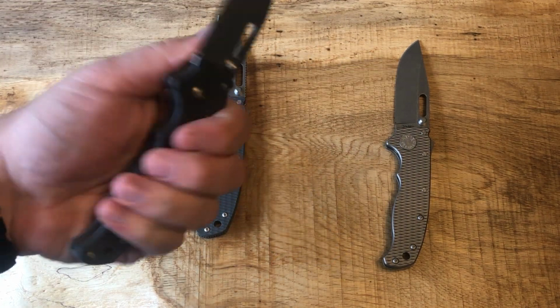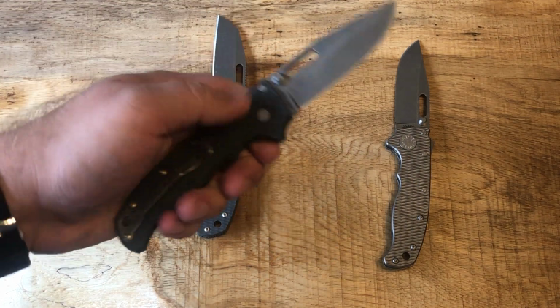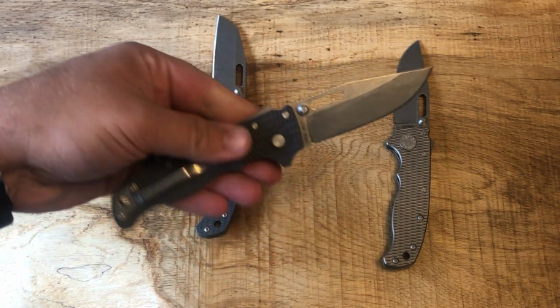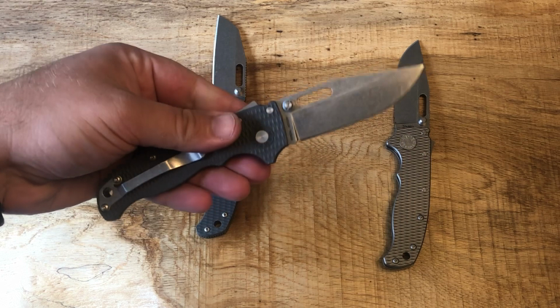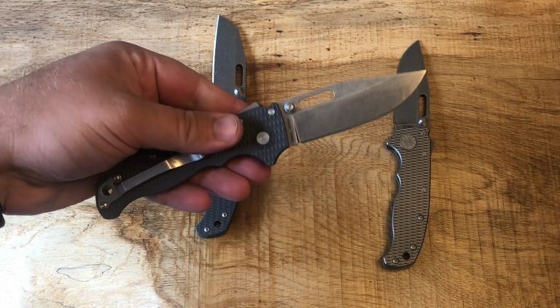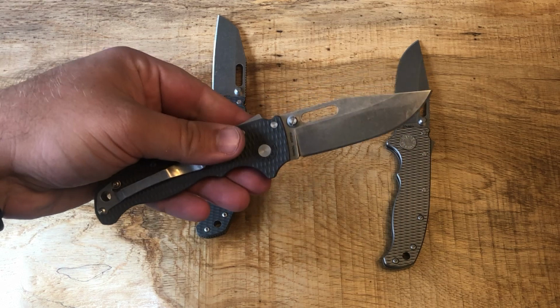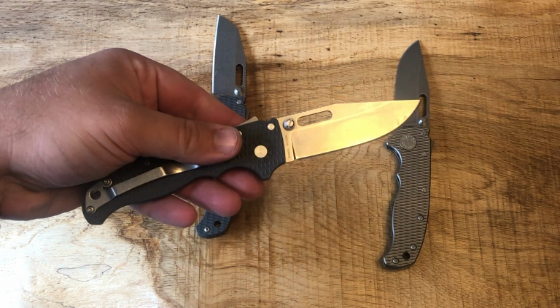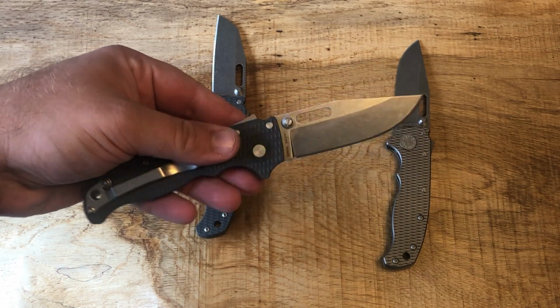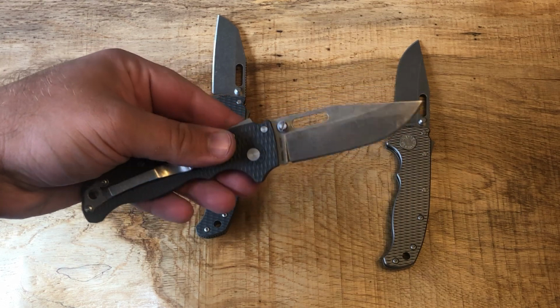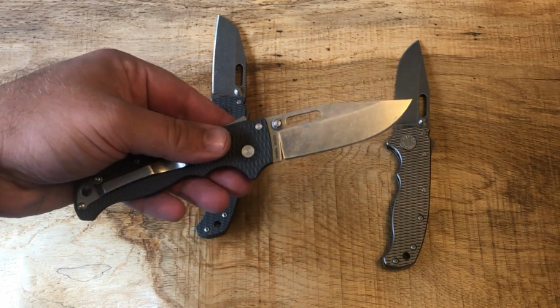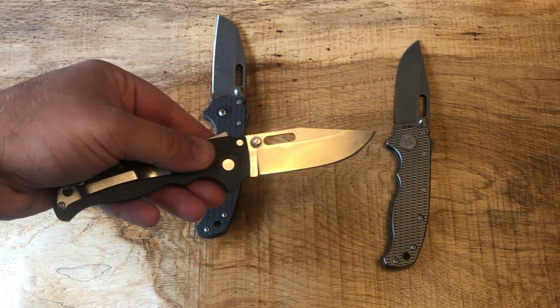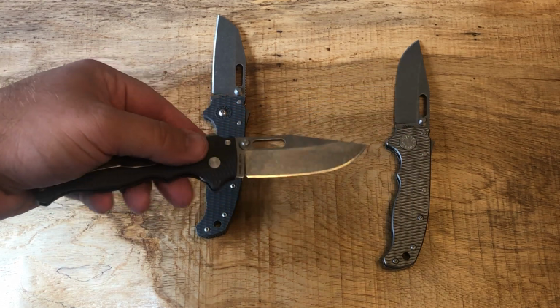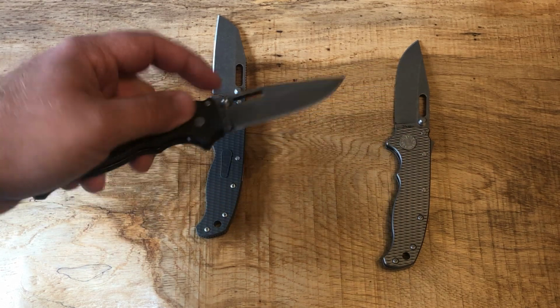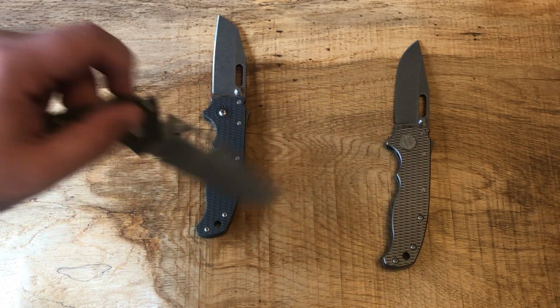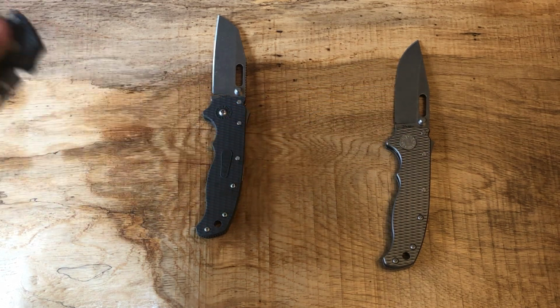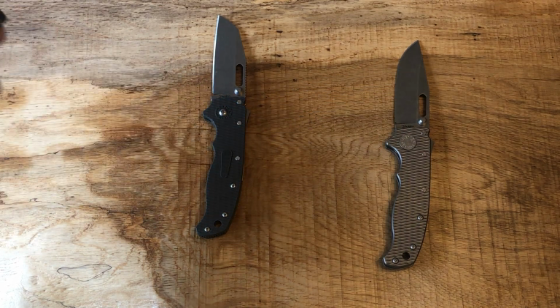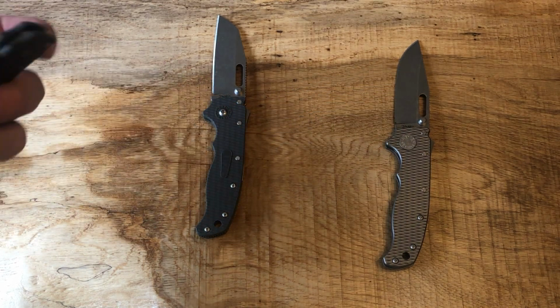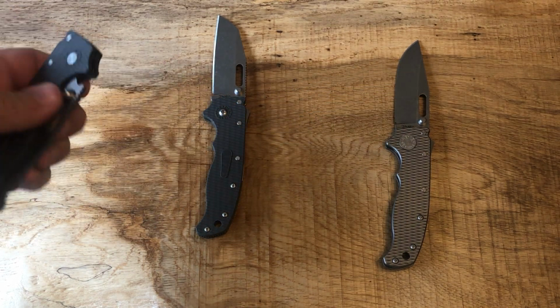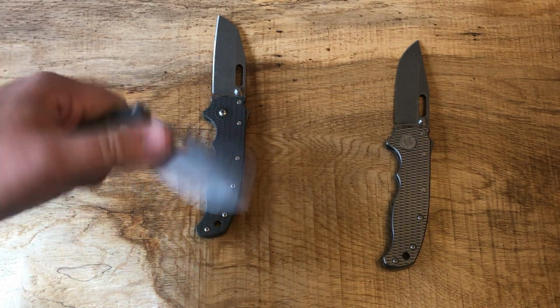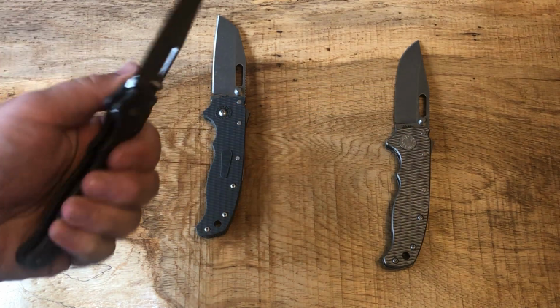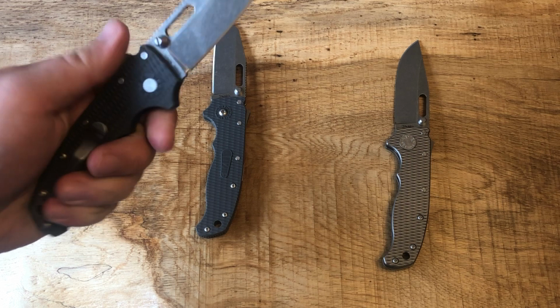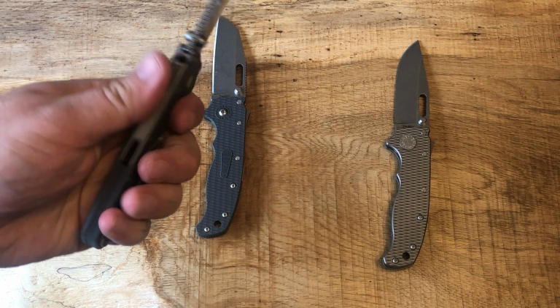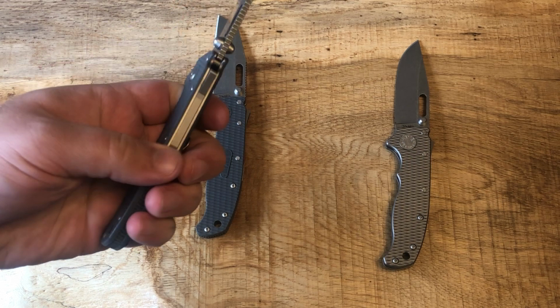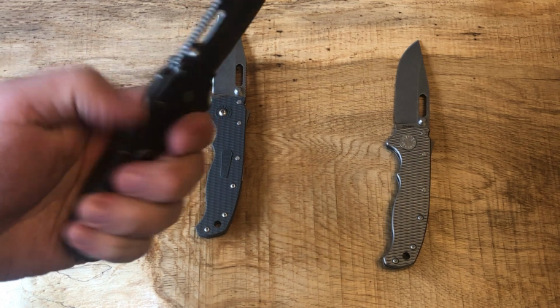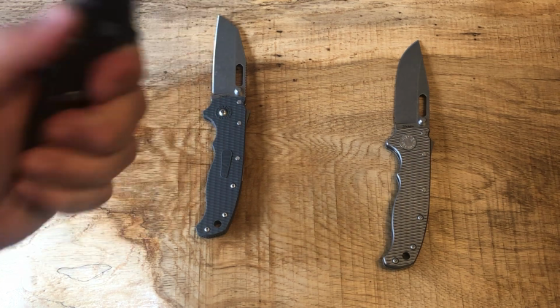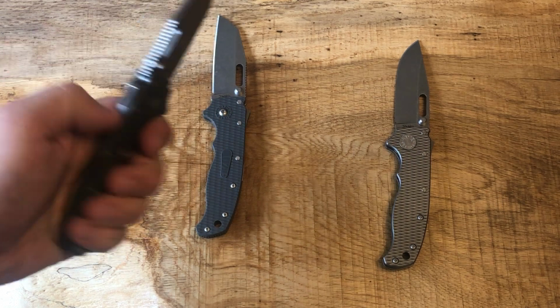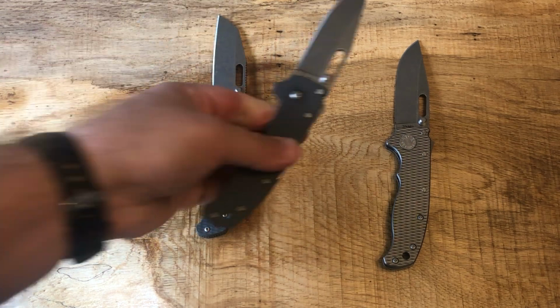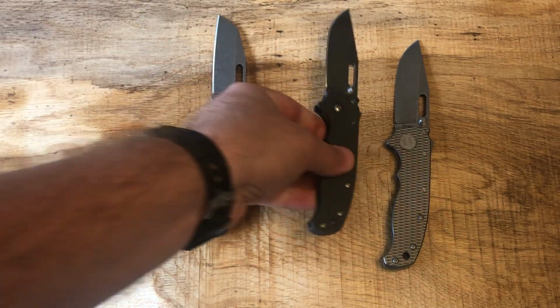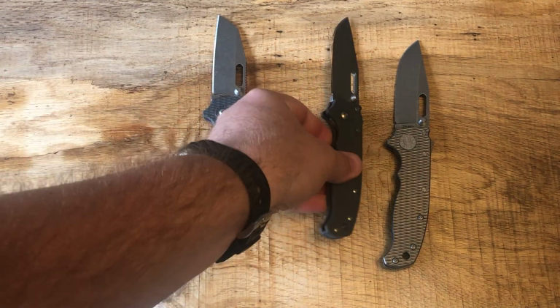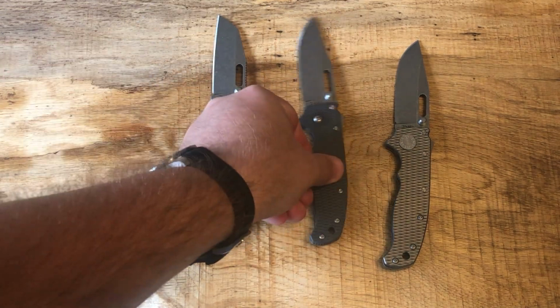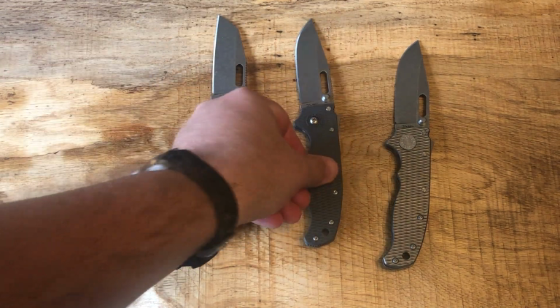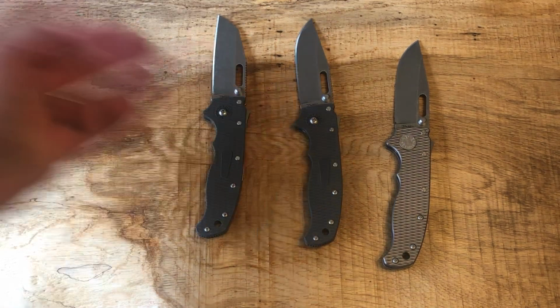This has just been kind of my EDC all the time. There's still tape and stuff on these — they're dirty, they're used, and they are fan-freaking-tastic.